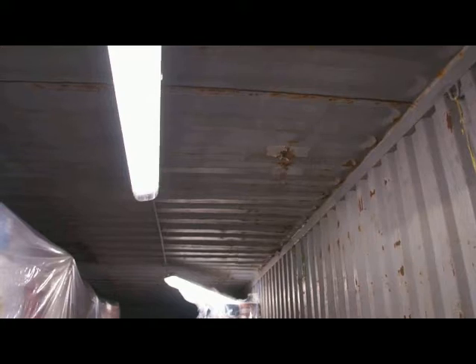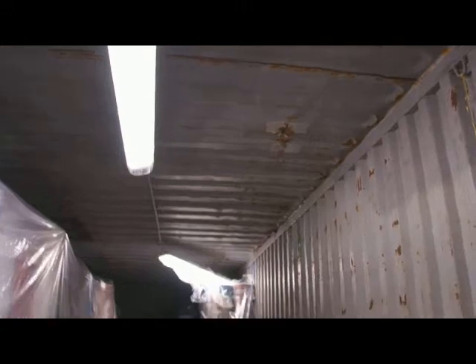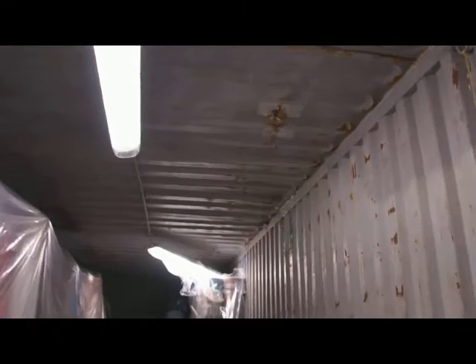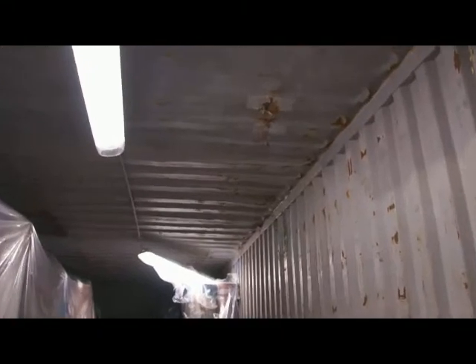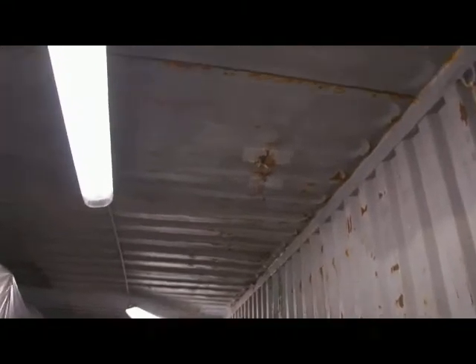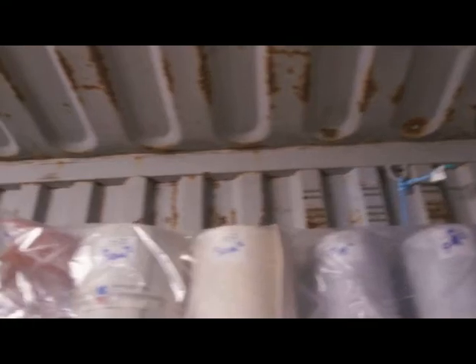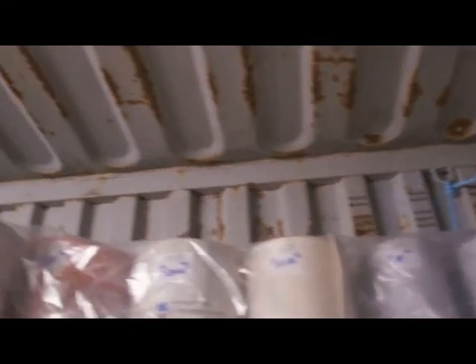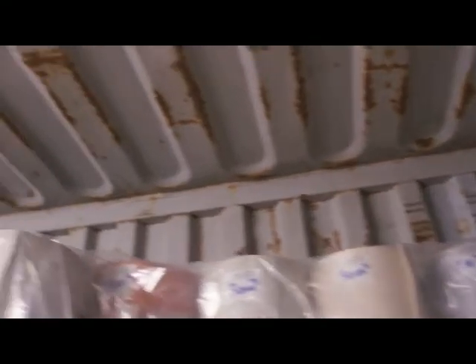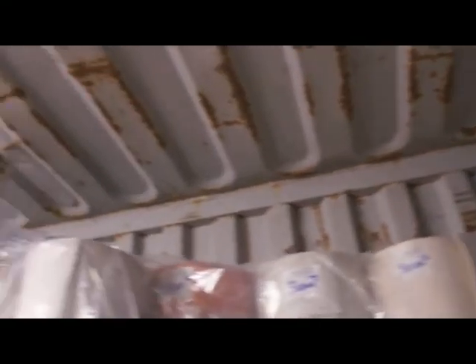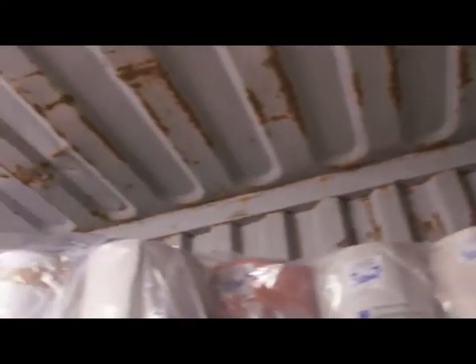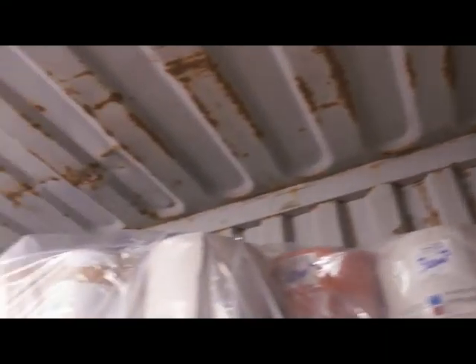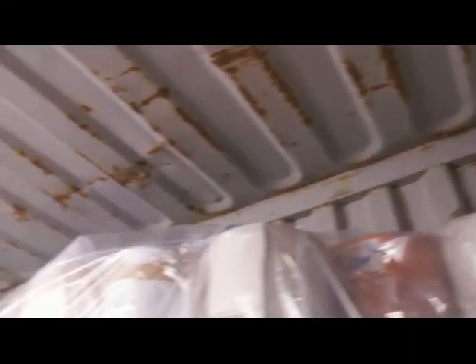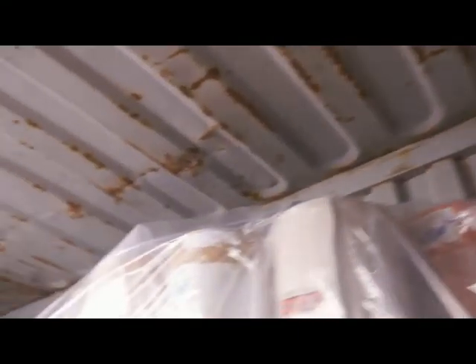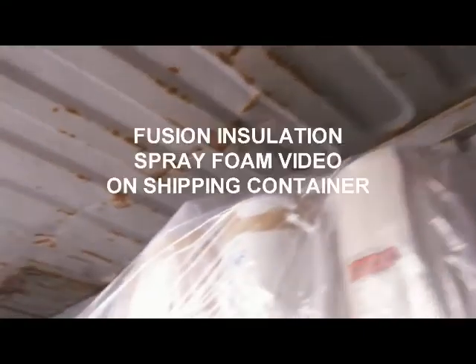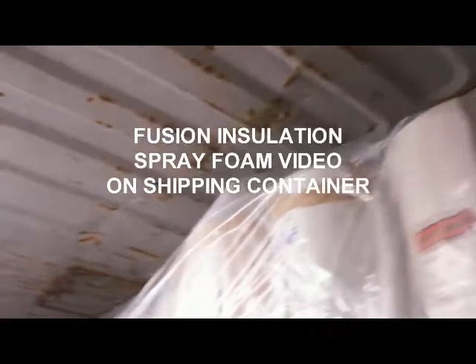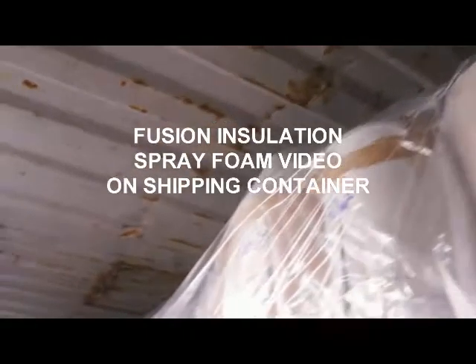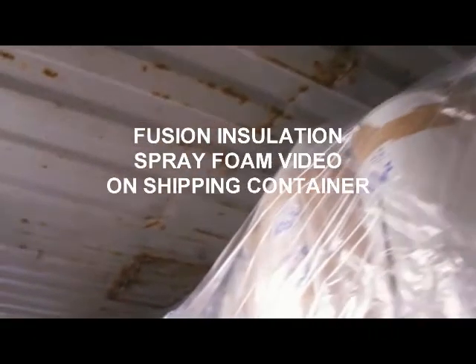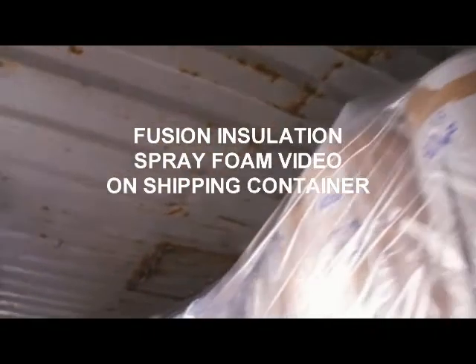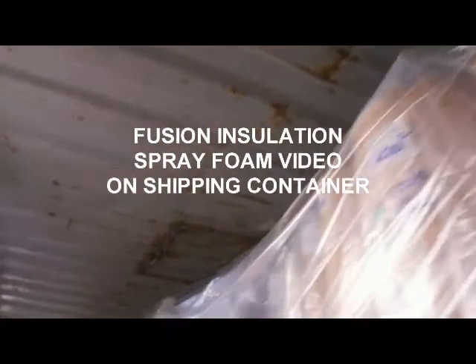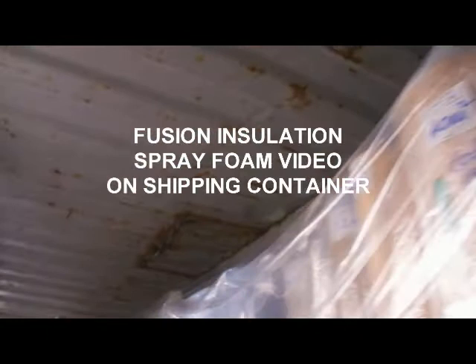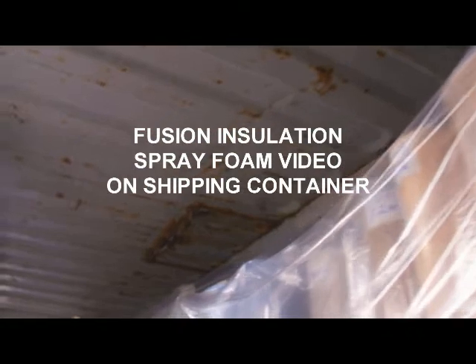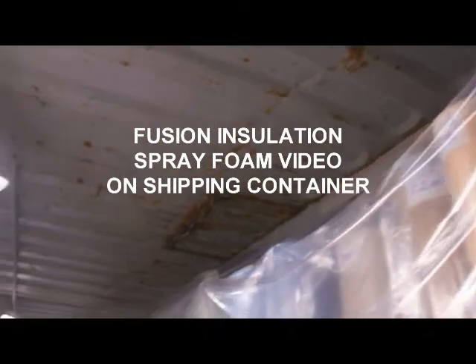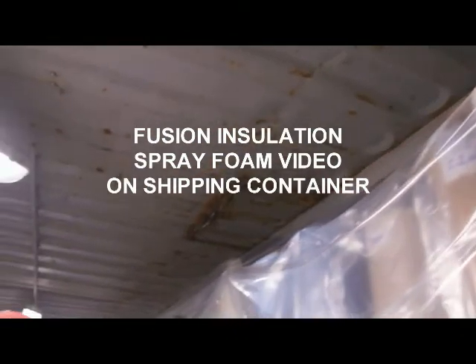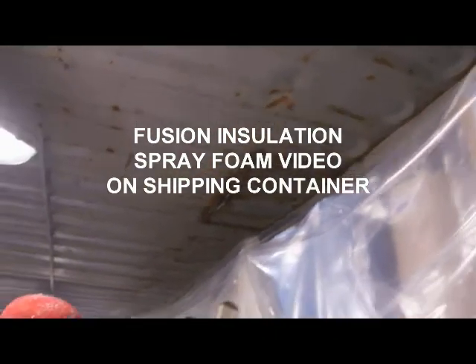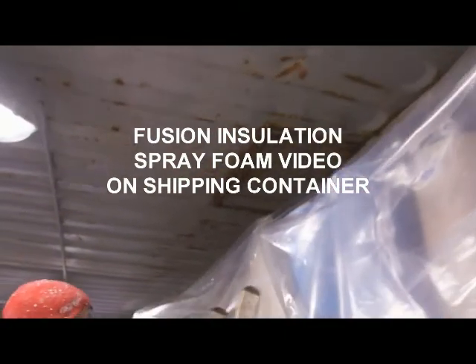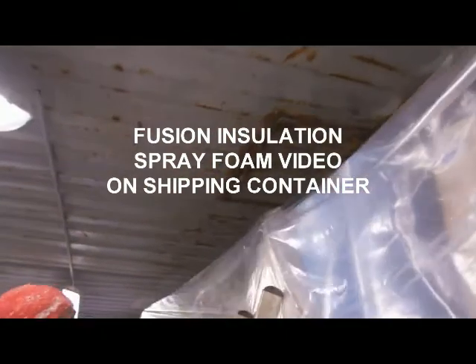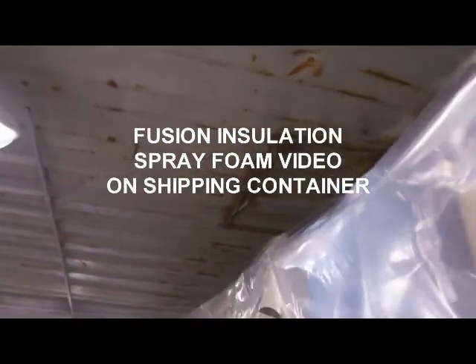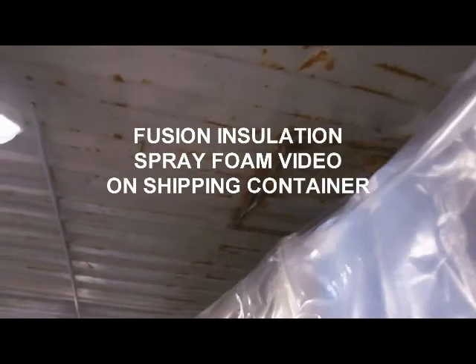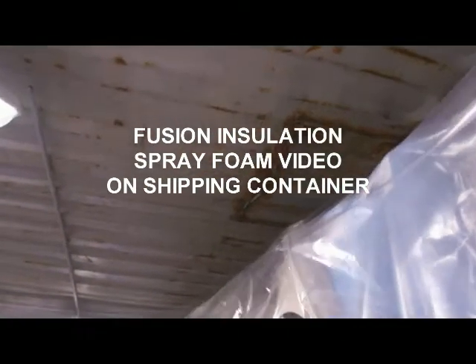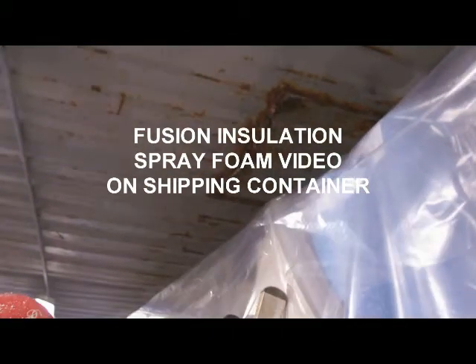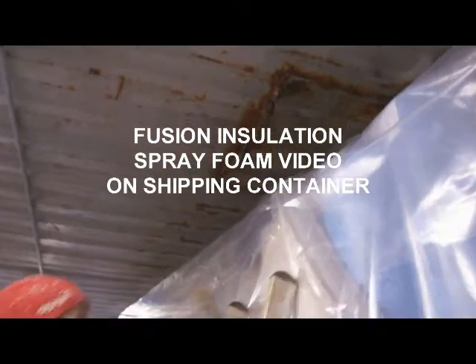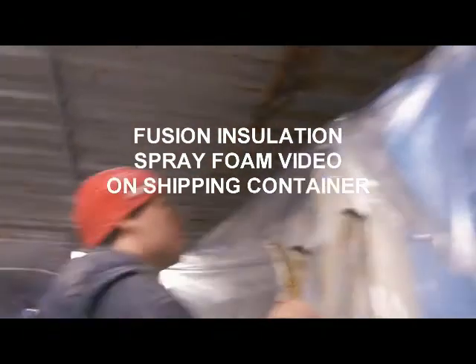Hi, welcome to this video. Here we're introducing you to spray-on insulation for metal containers.